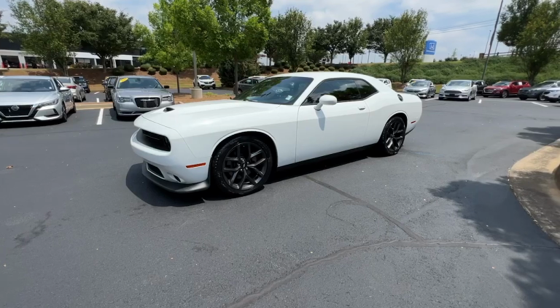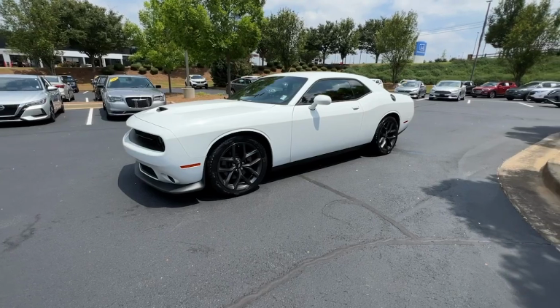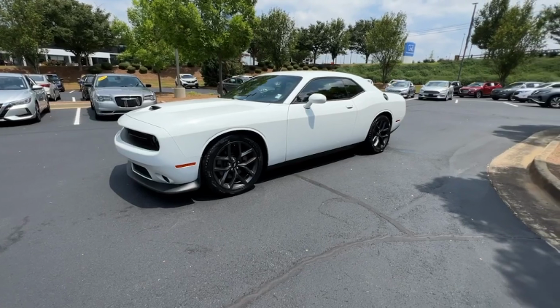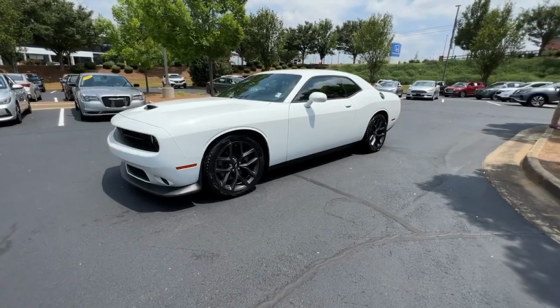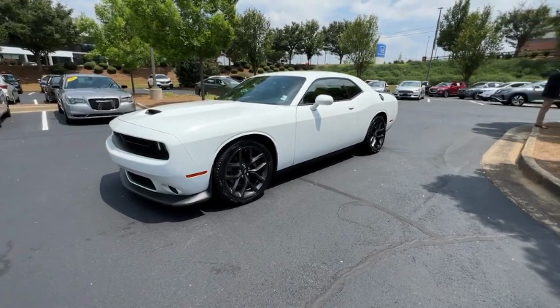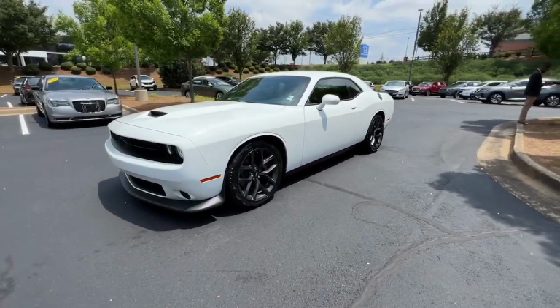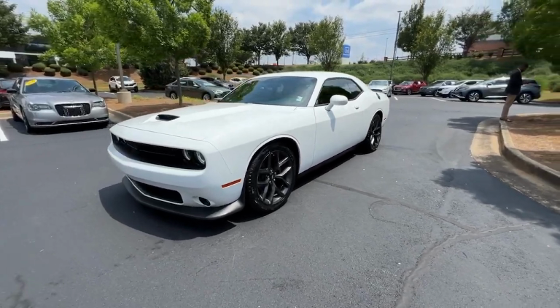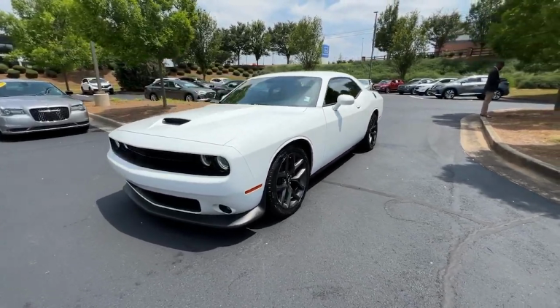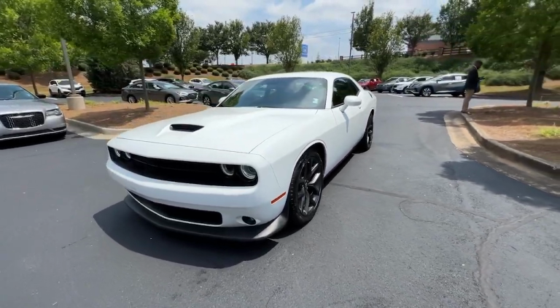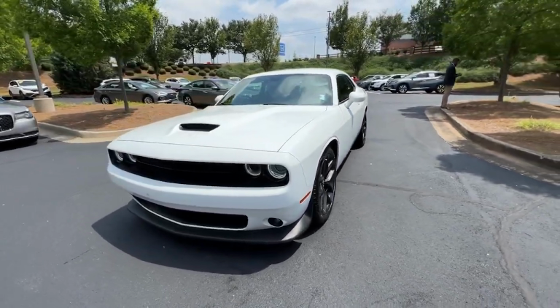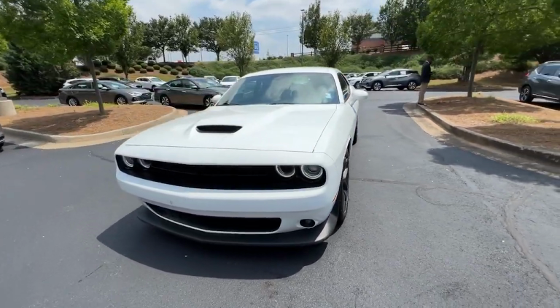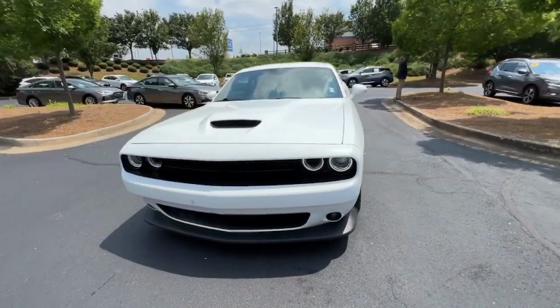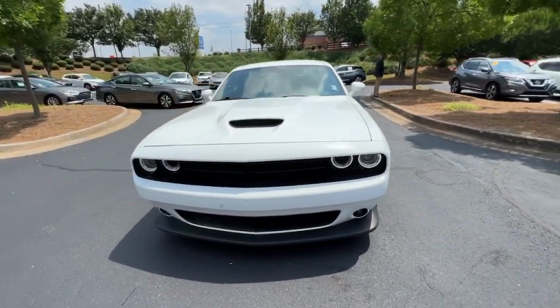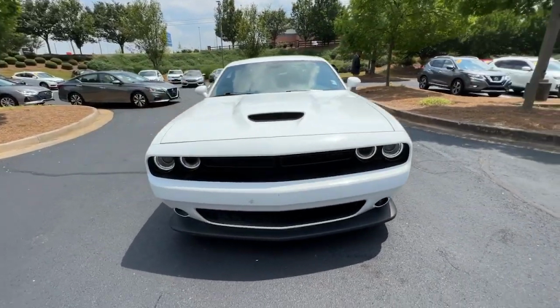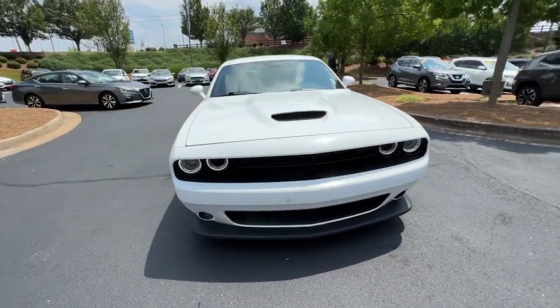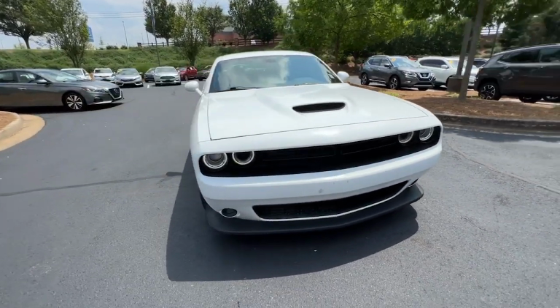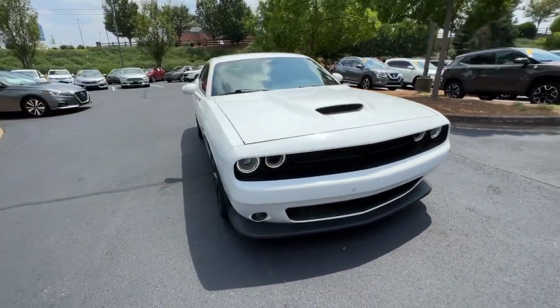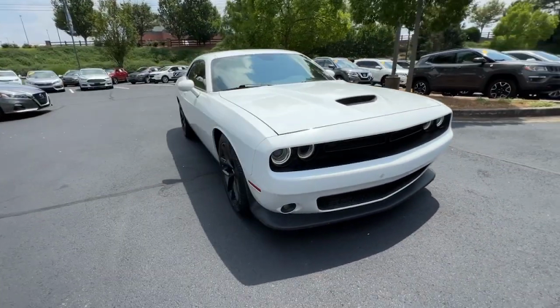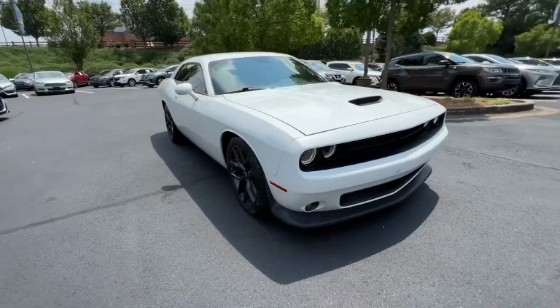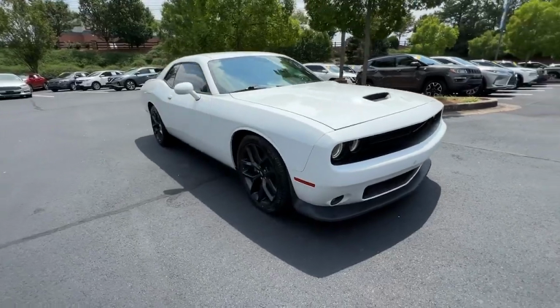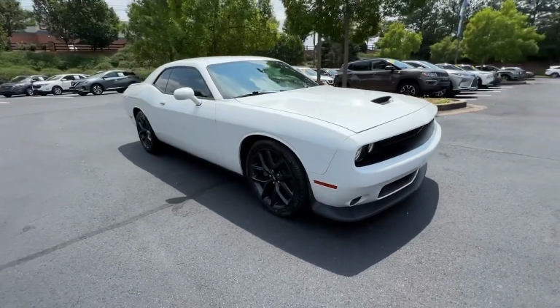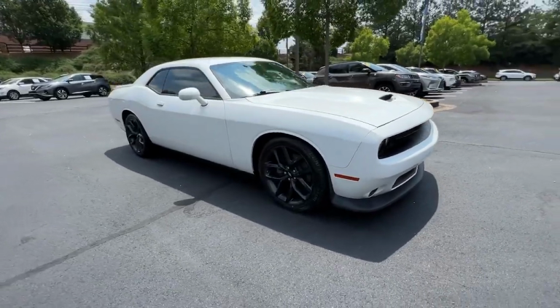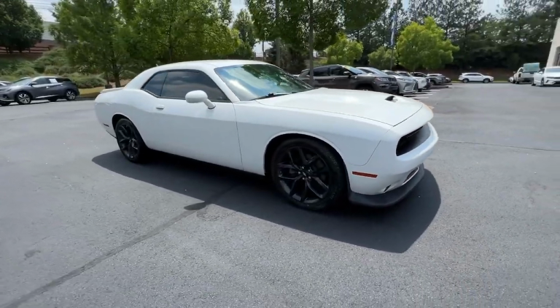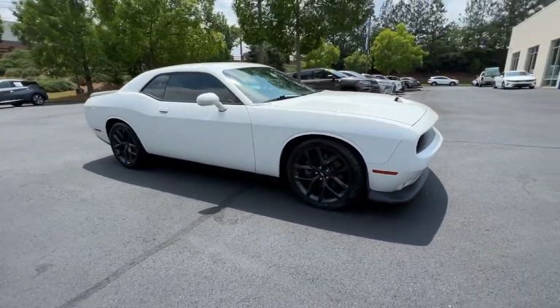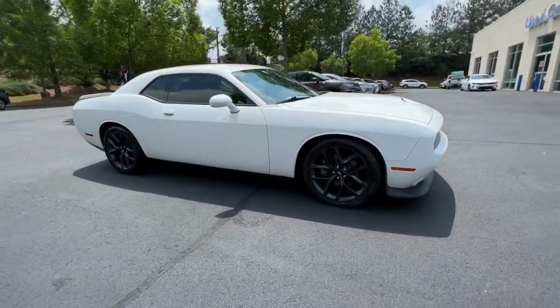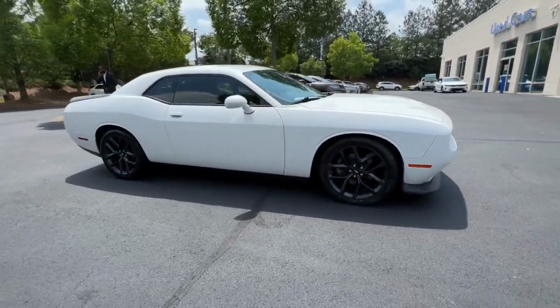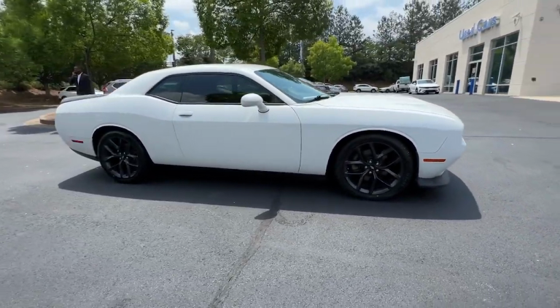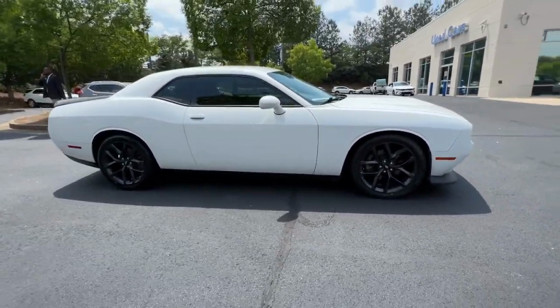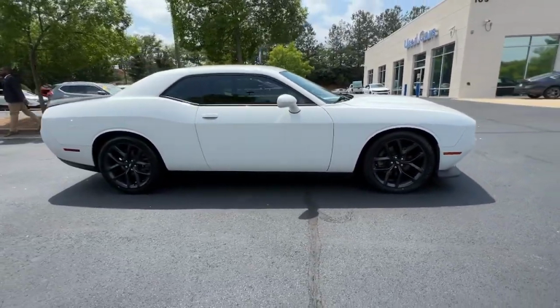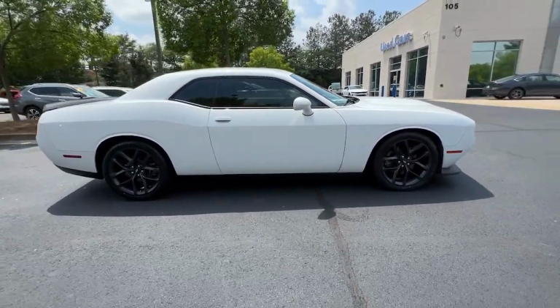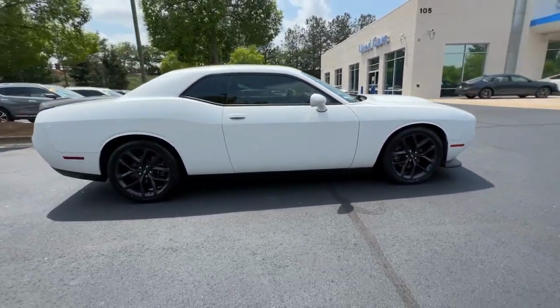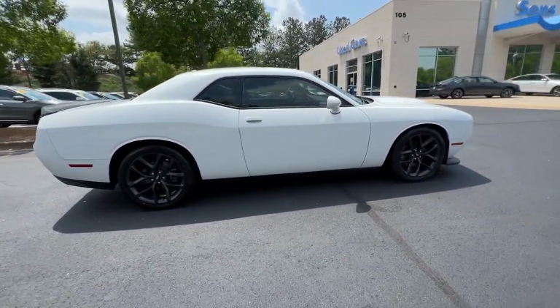You just found the 2019 Dodge Challenger. With less than 70,000 miles on the odometer, this vehicle stands out from the rest.